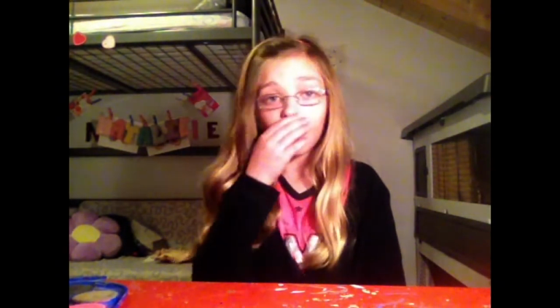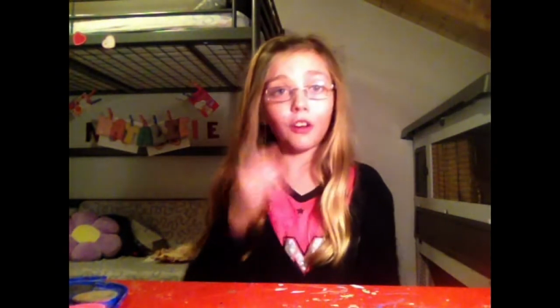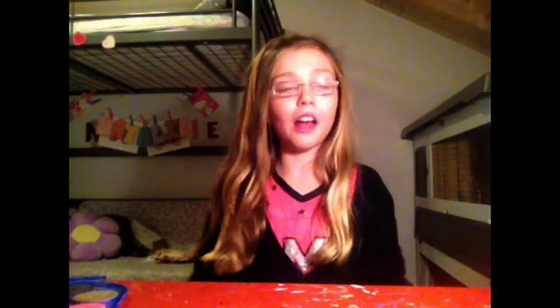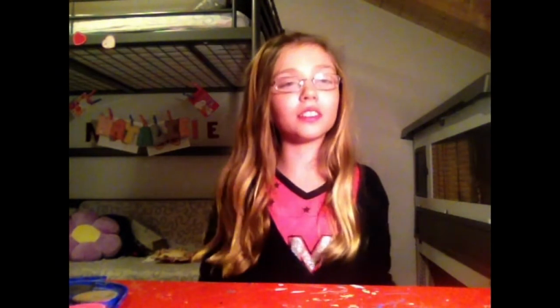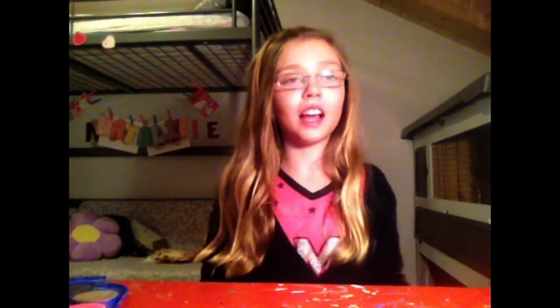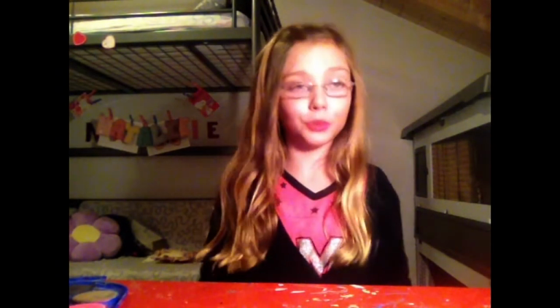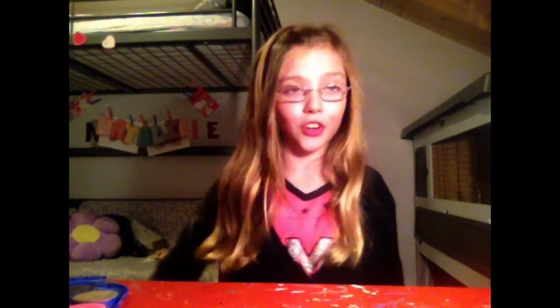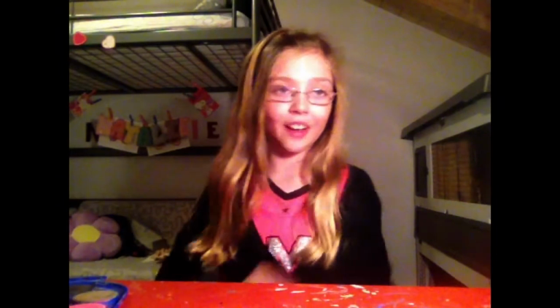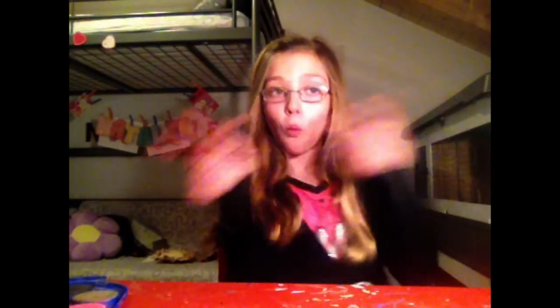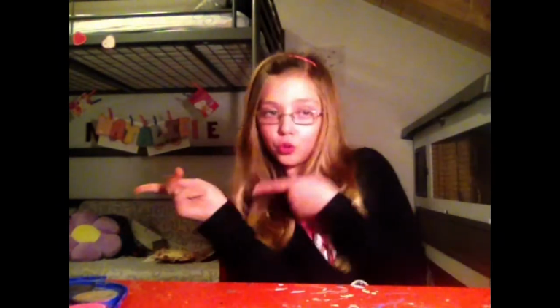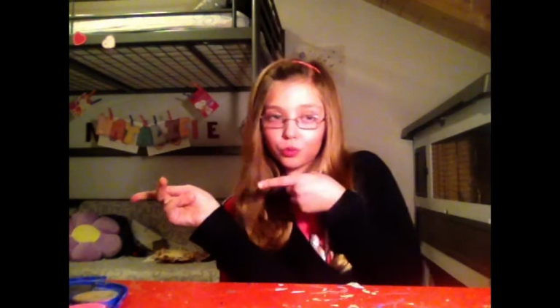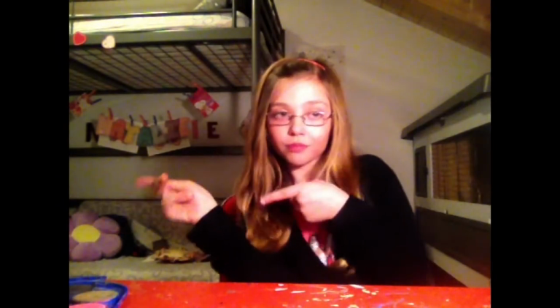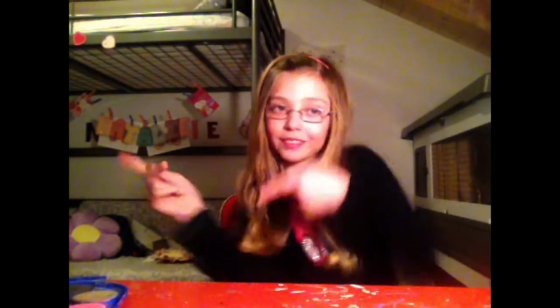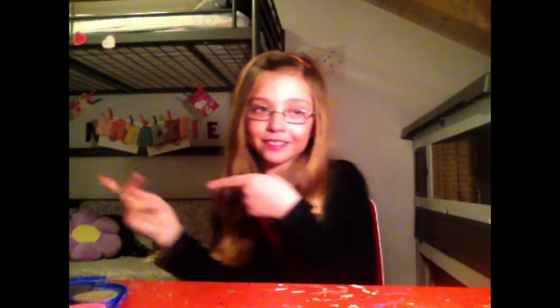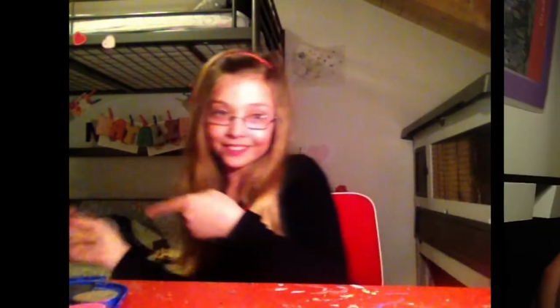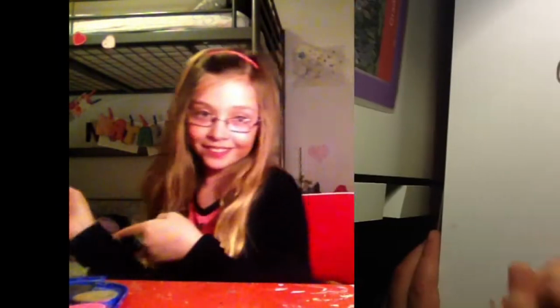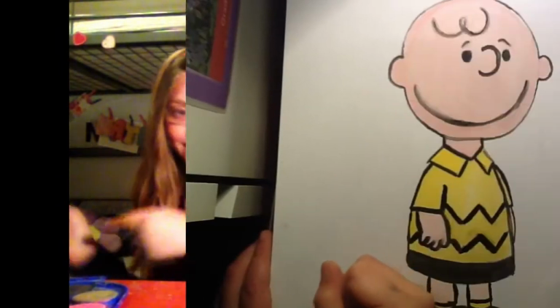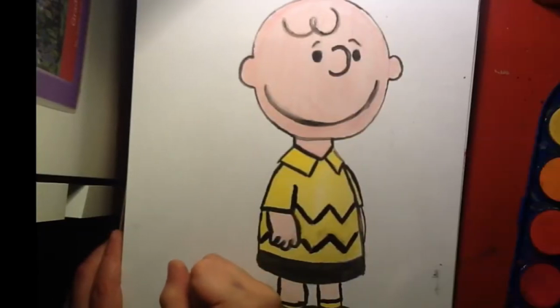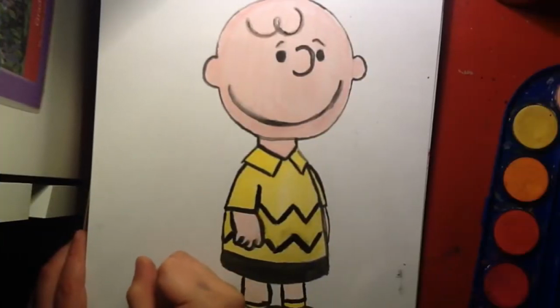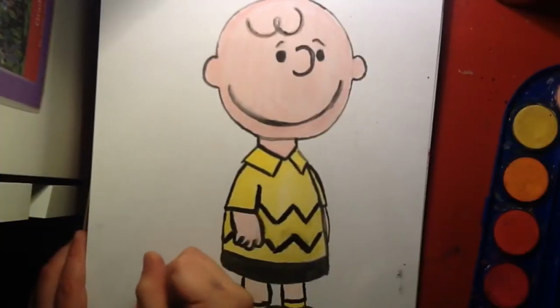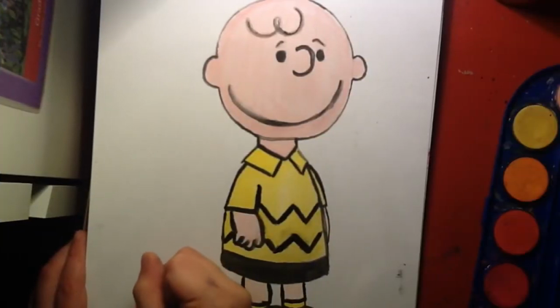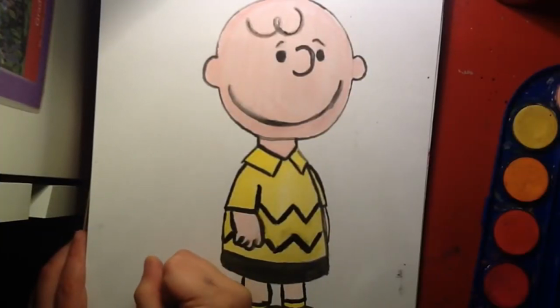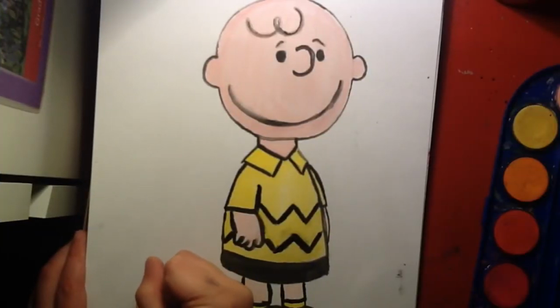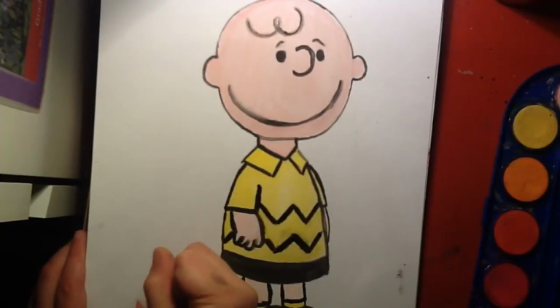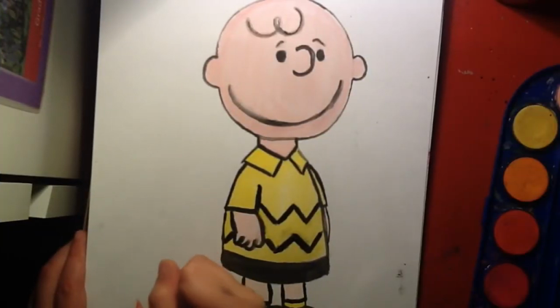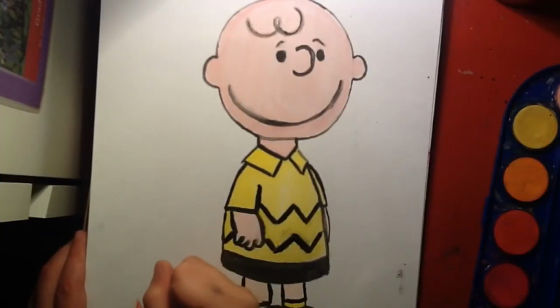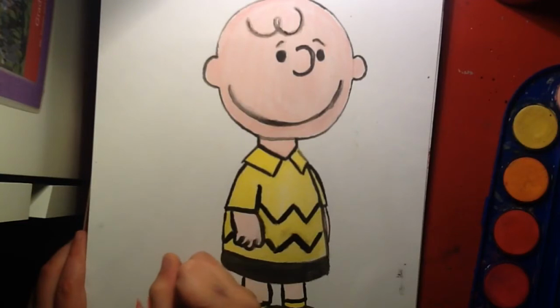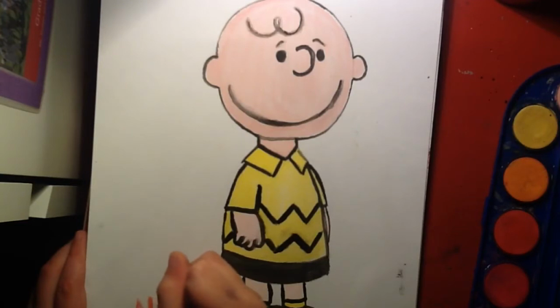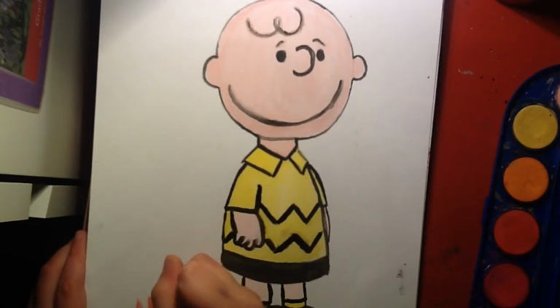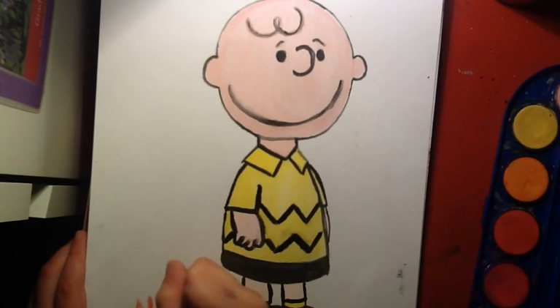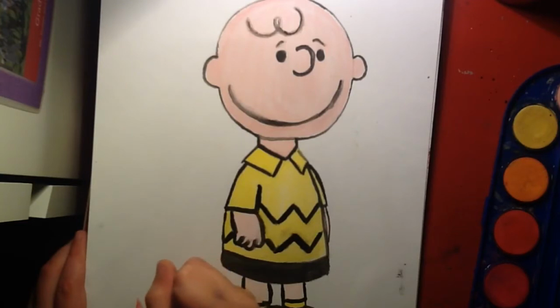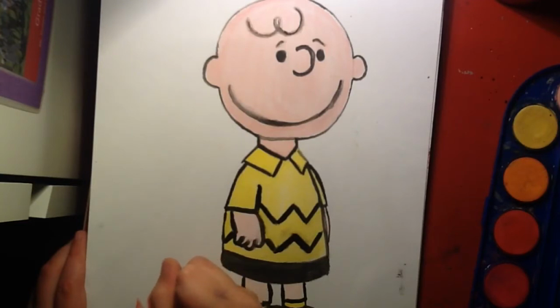All right, now let's get to the actual drawing. Let's draw the adorable Charlie Brown.